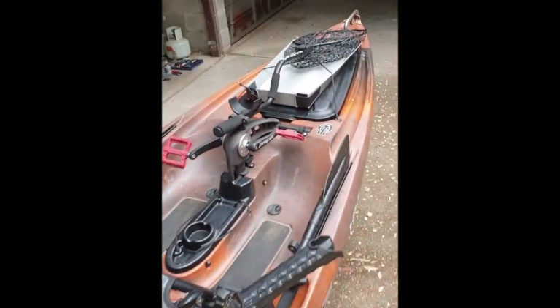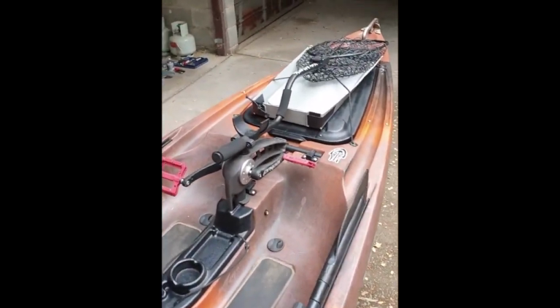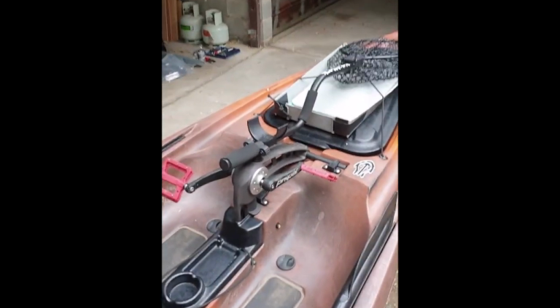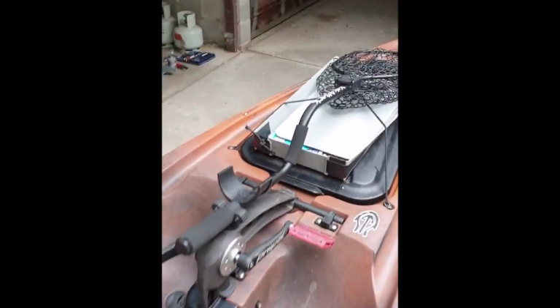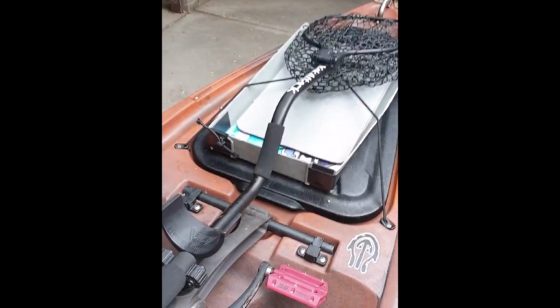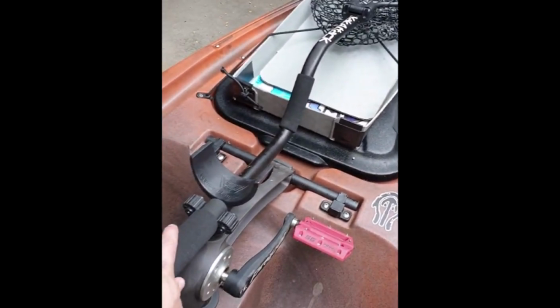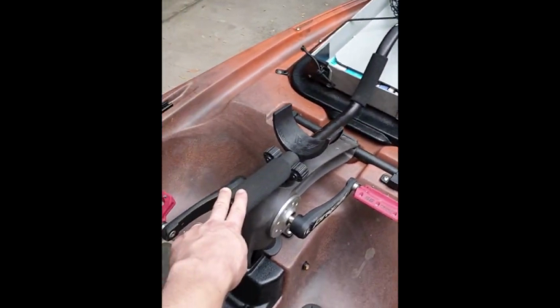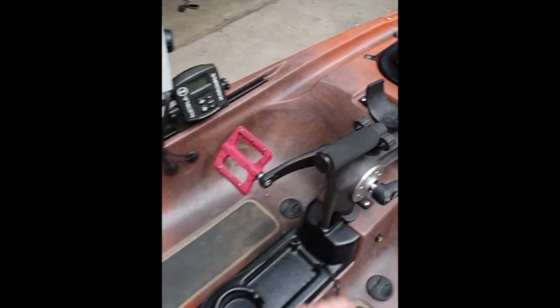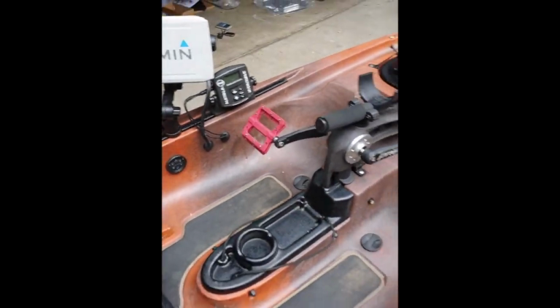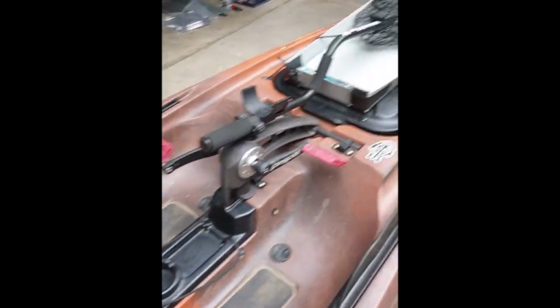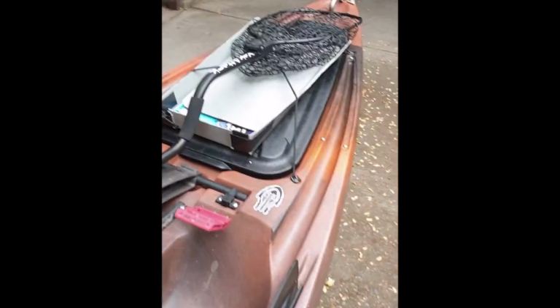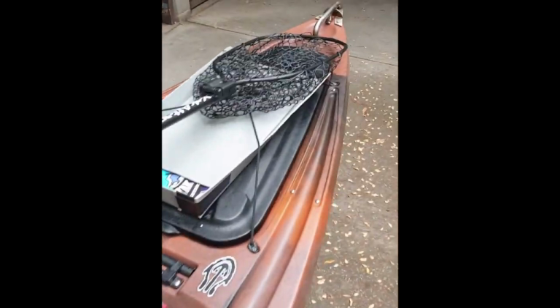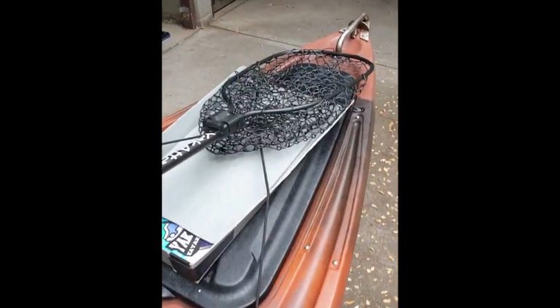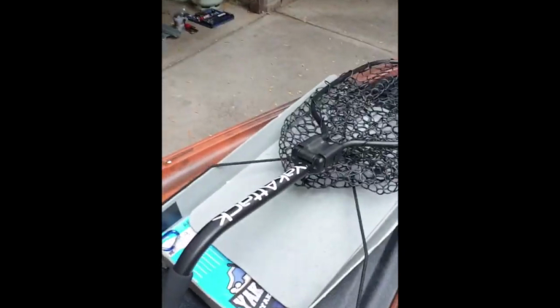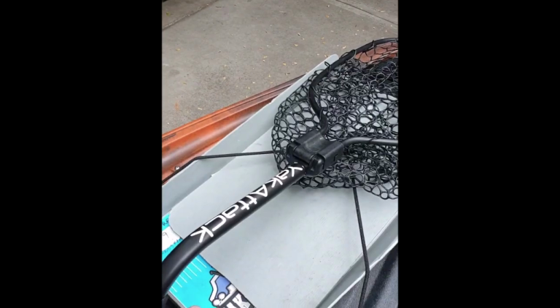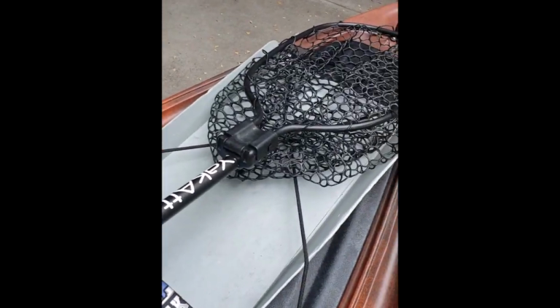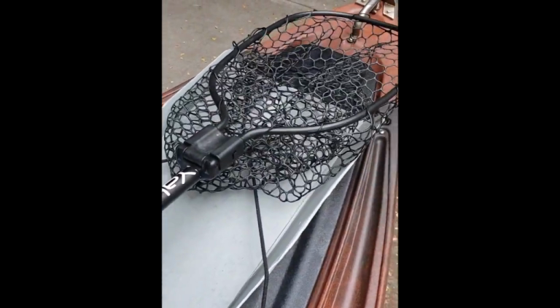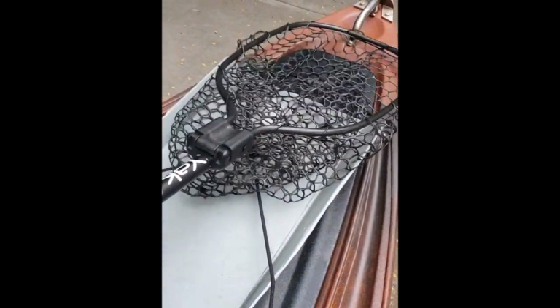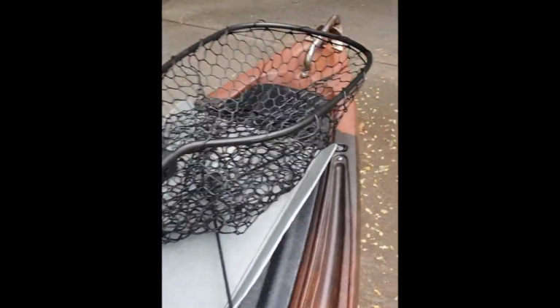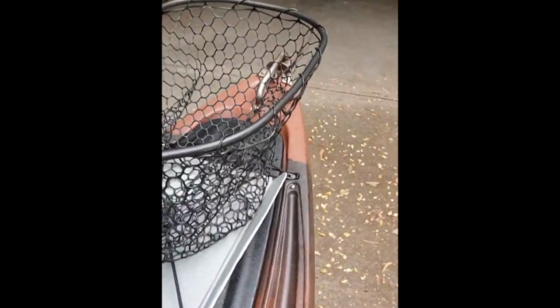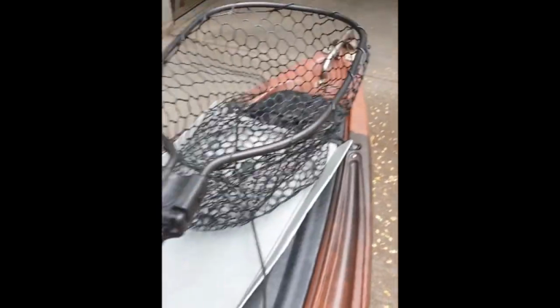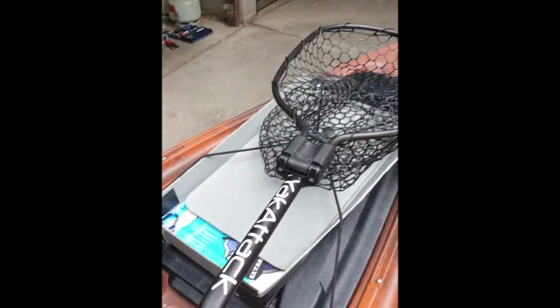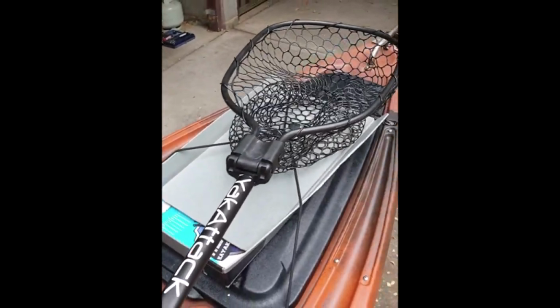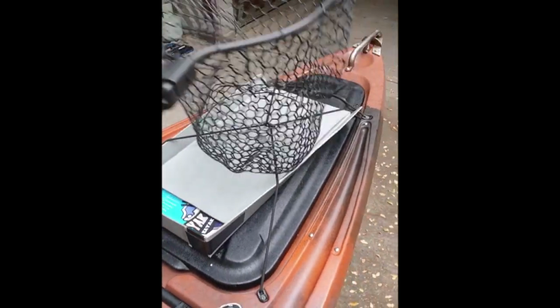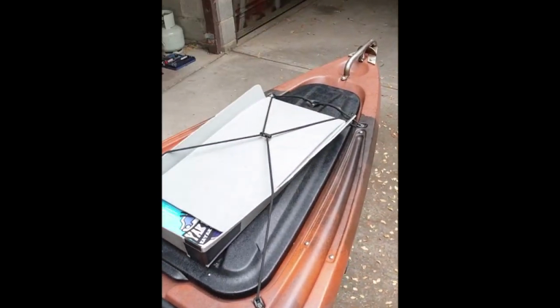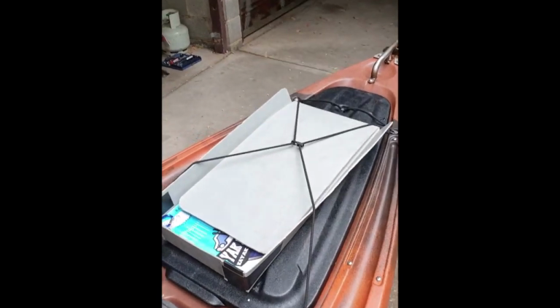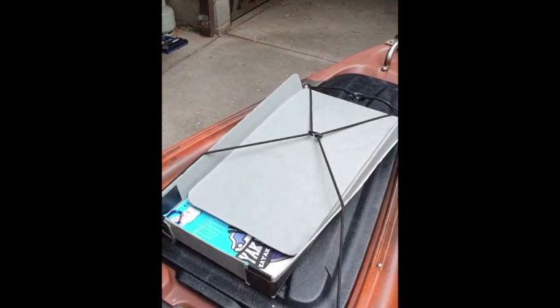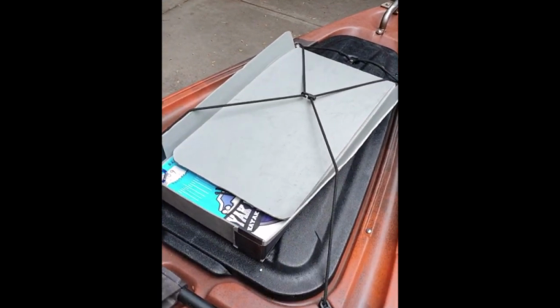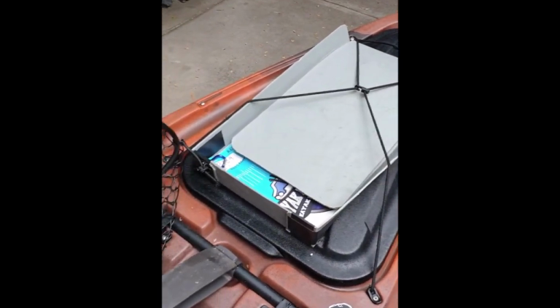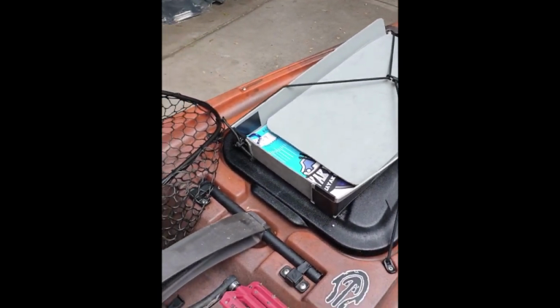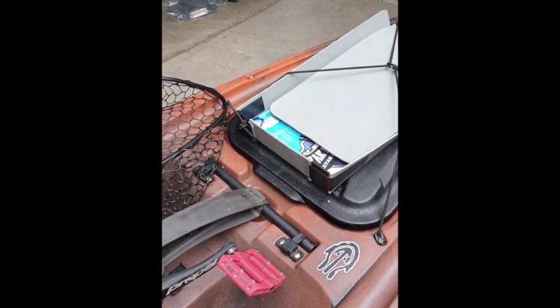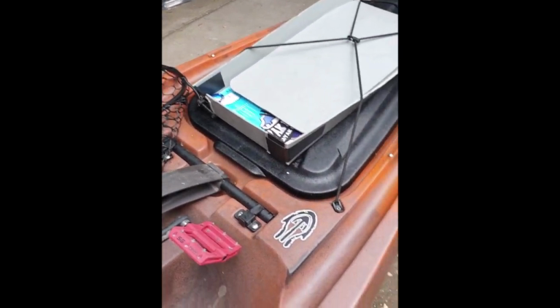Basically you want your net in an accessible position from your seat. I use the Yak Attack net — very good bit of gear, gives you a lot of leverage to pull bigger fish in and out of the water. Obviously that'll be in your hand because you're trying to land the fish.